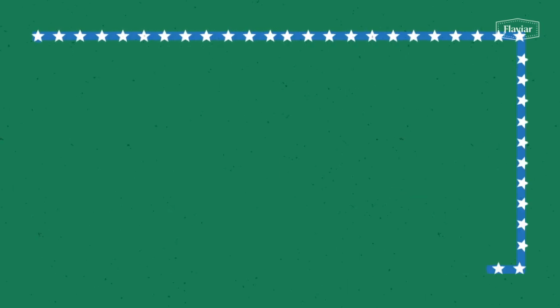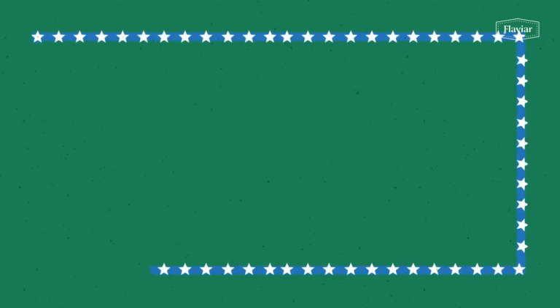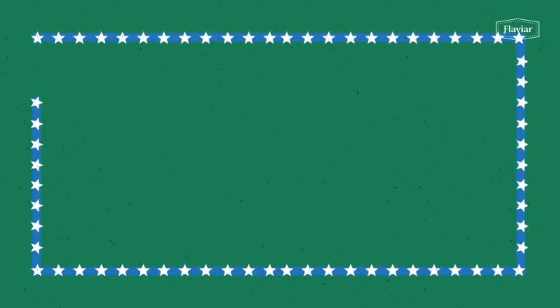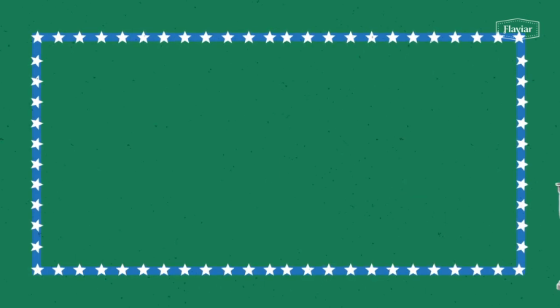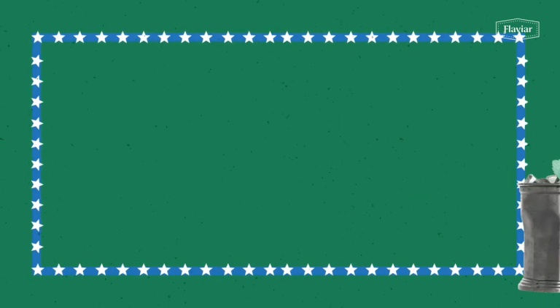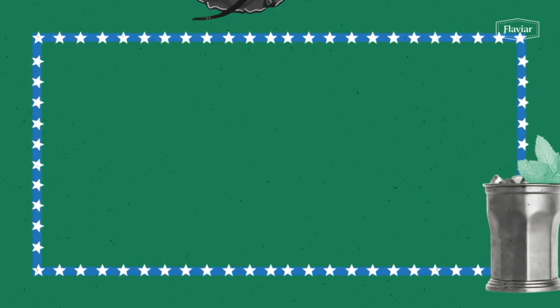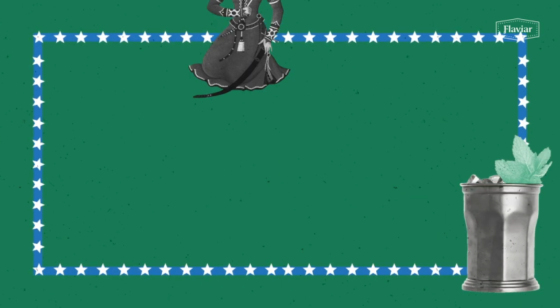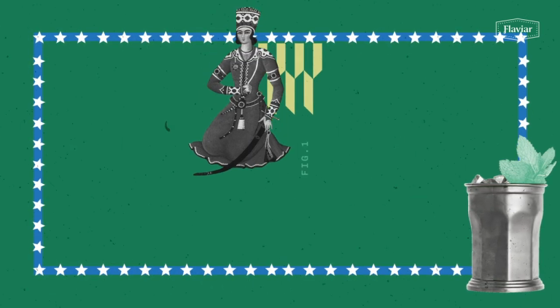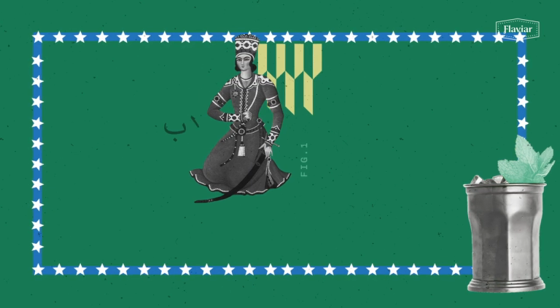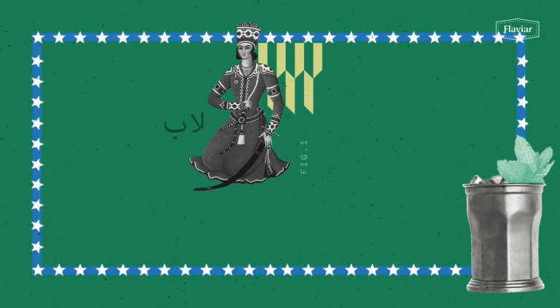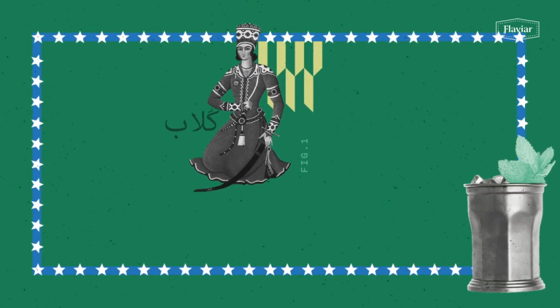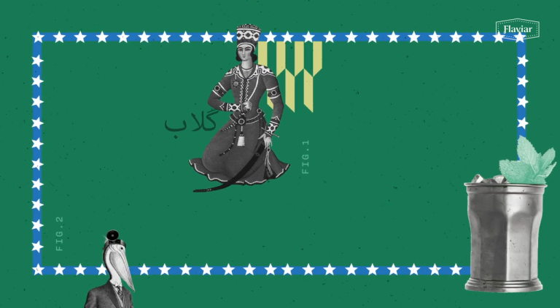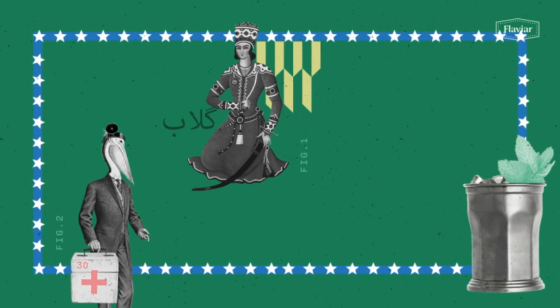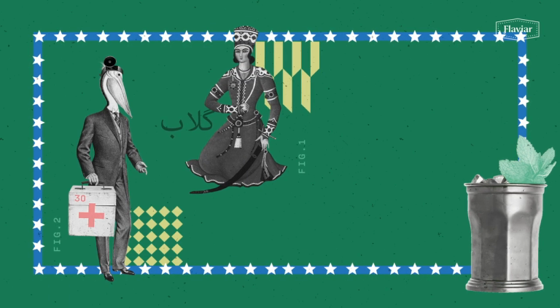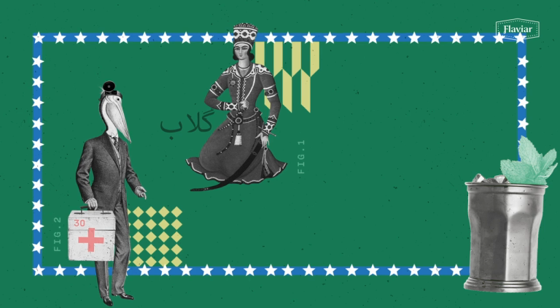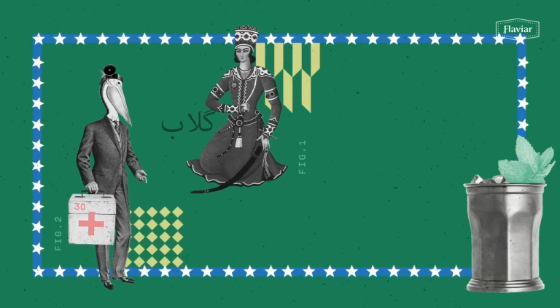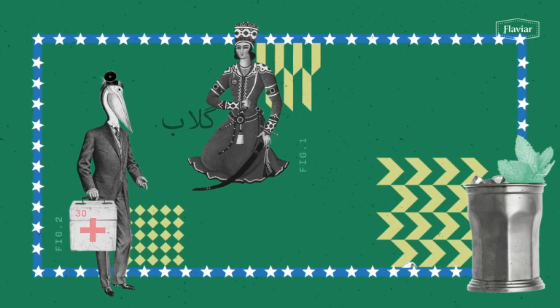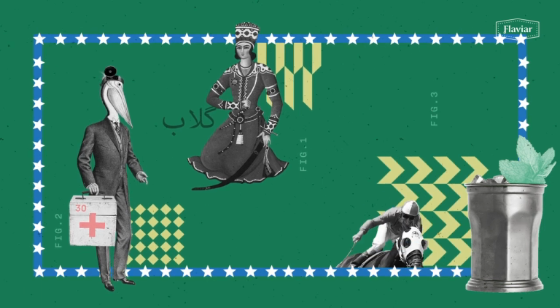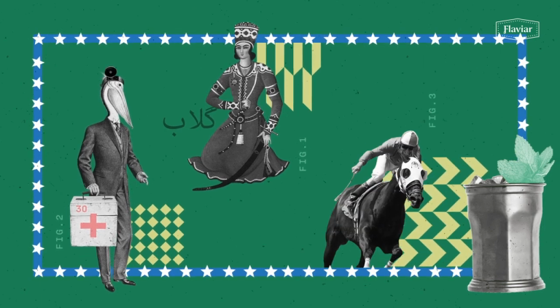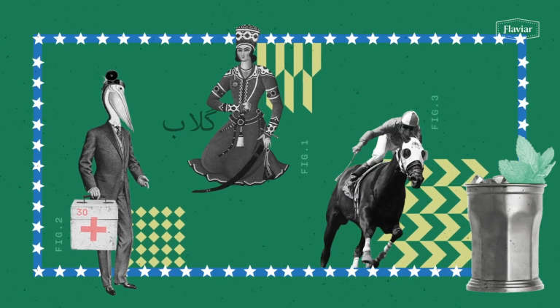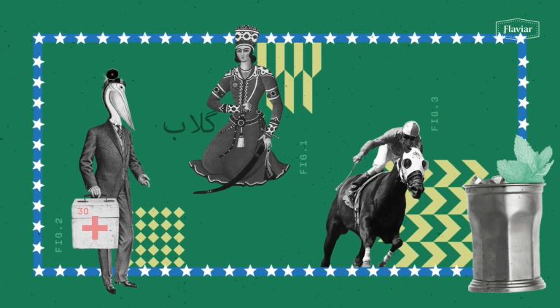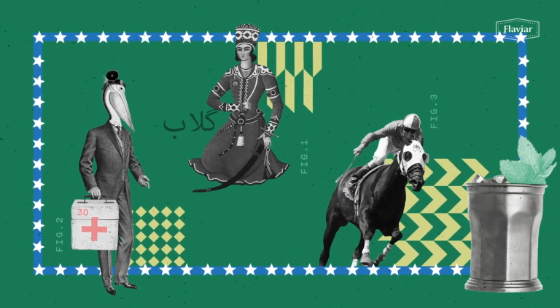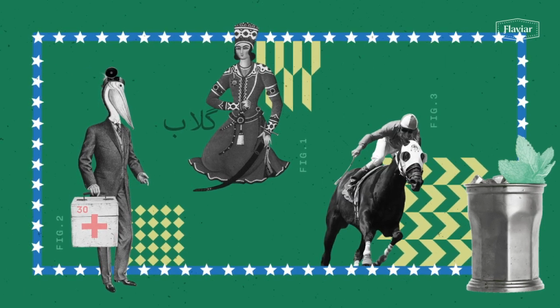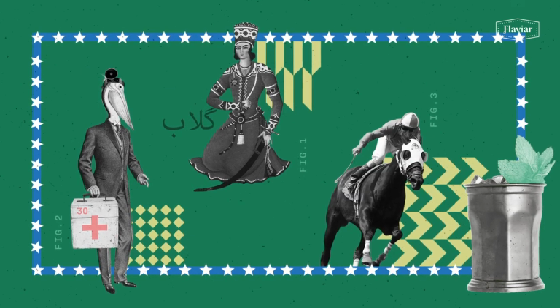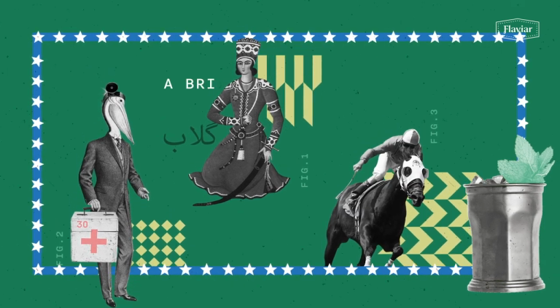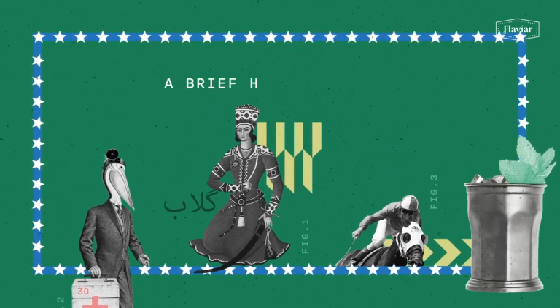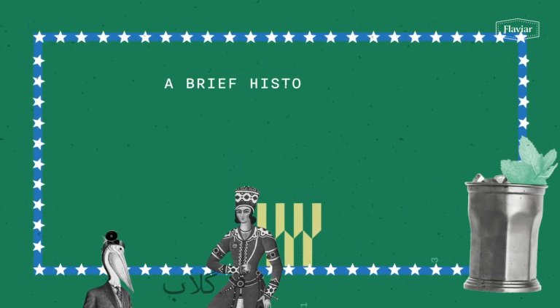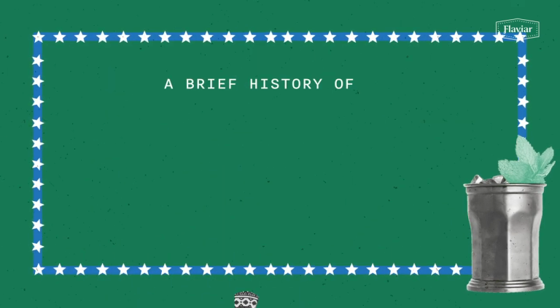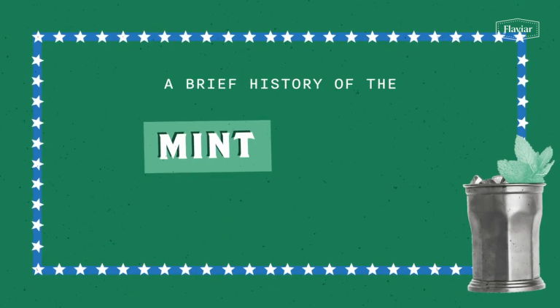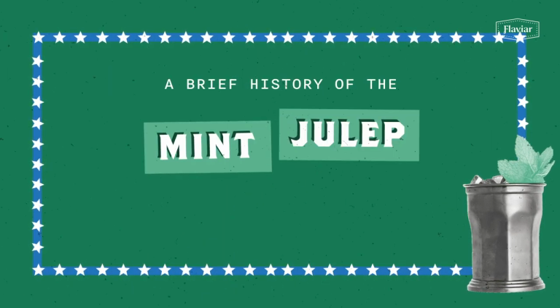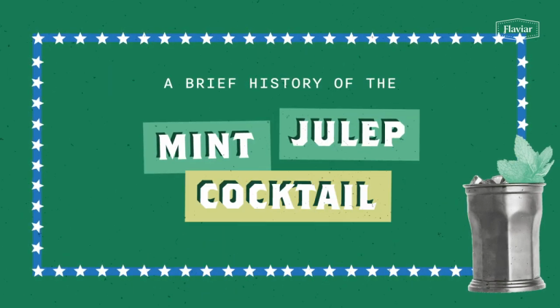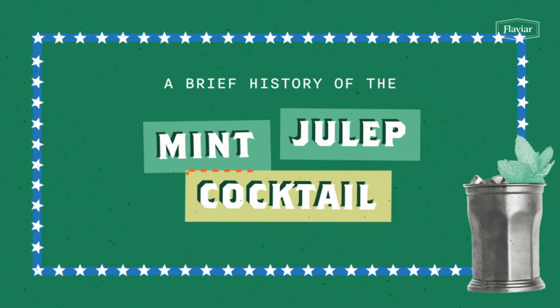Did you know a truly American drink has Persian origins, was used as both a medicine, and serves as the official drink of a horse race? Here's a brief history of the mint julep cocktail.